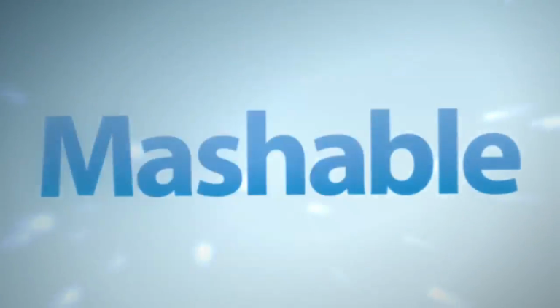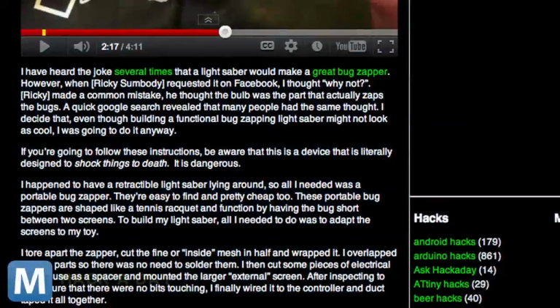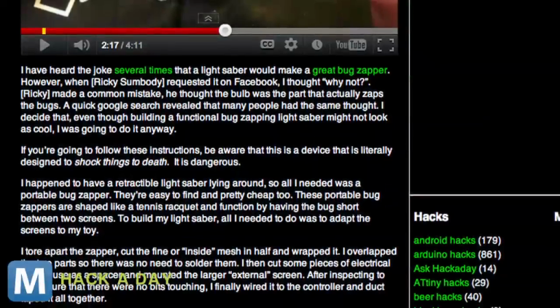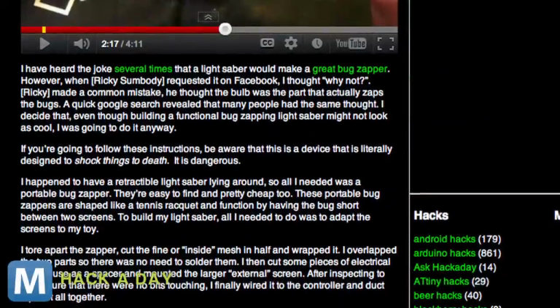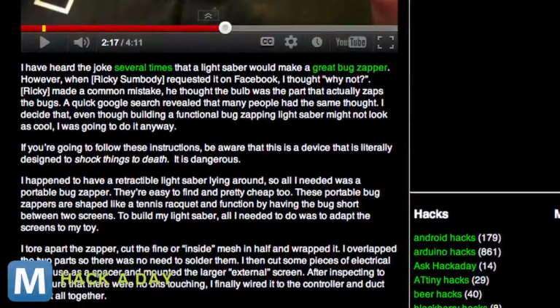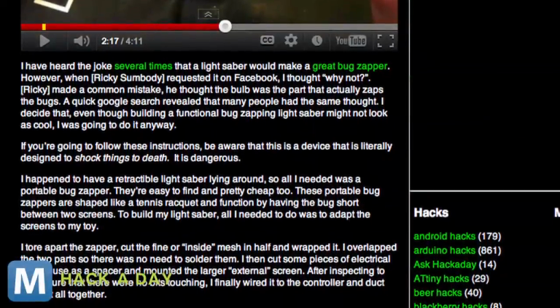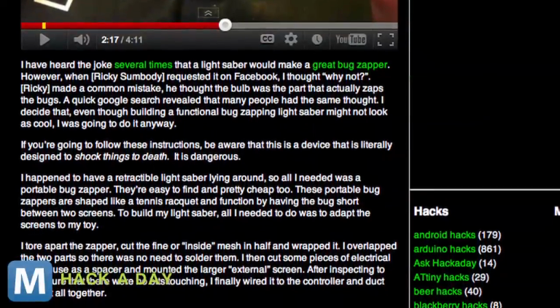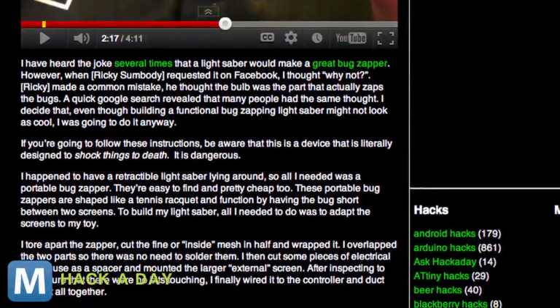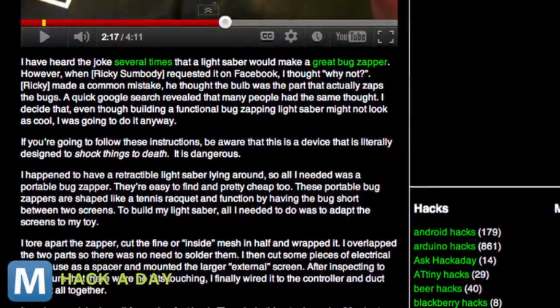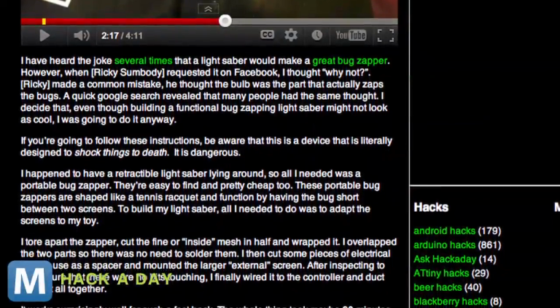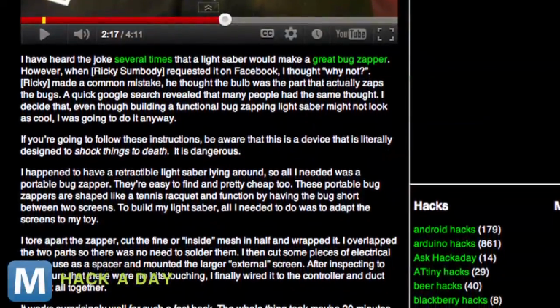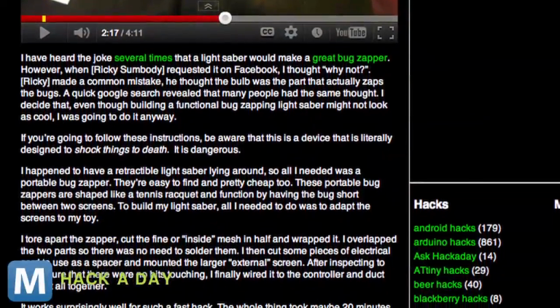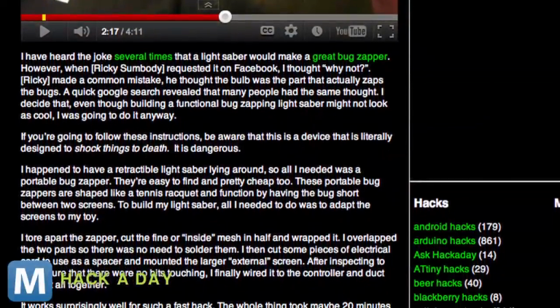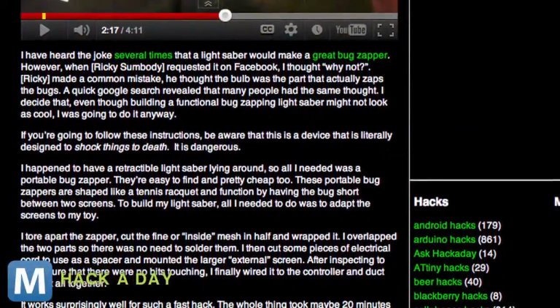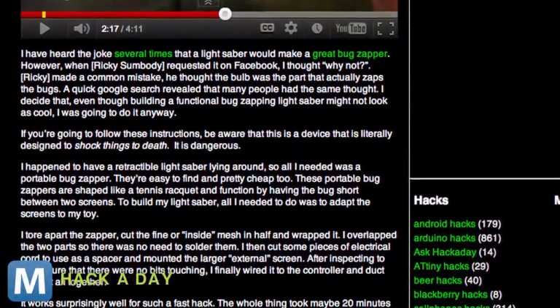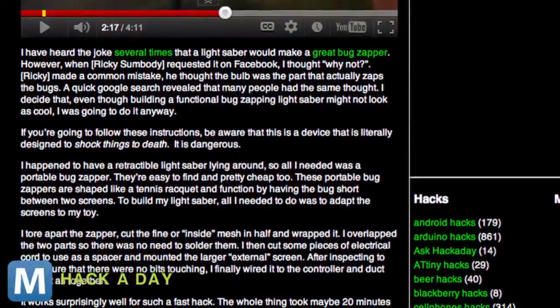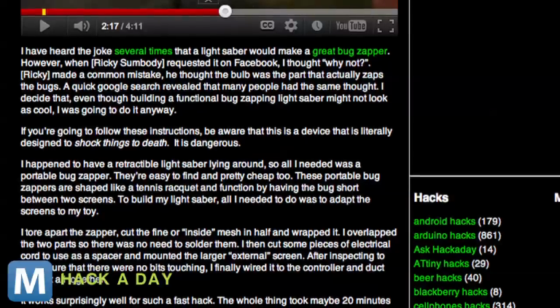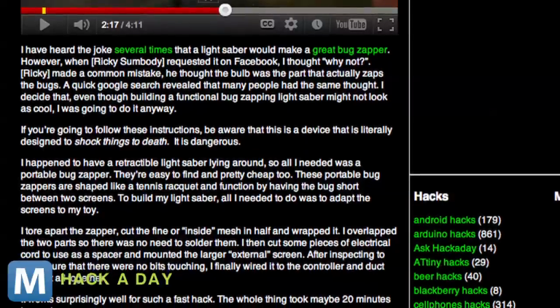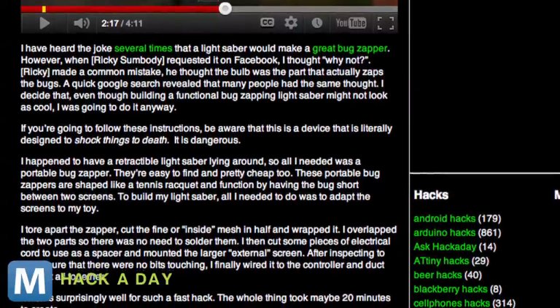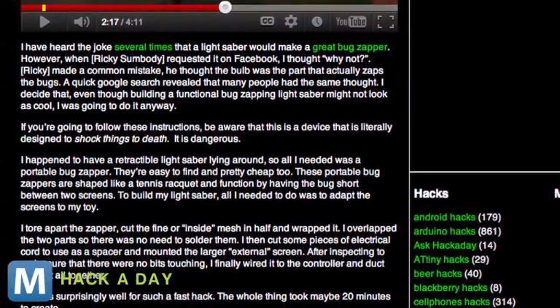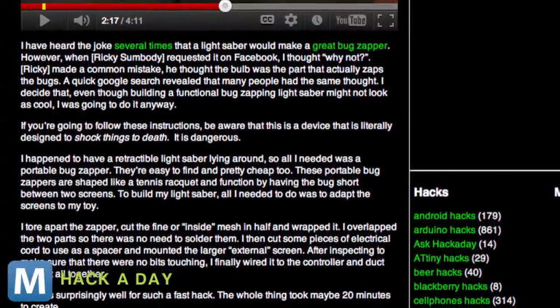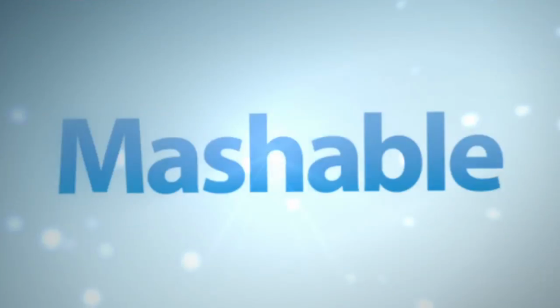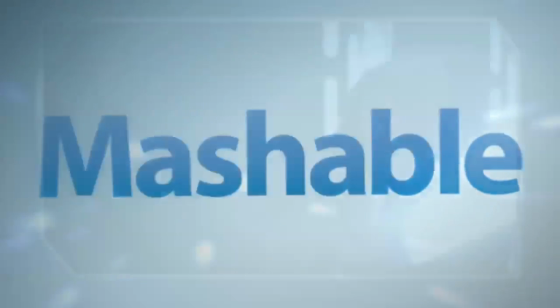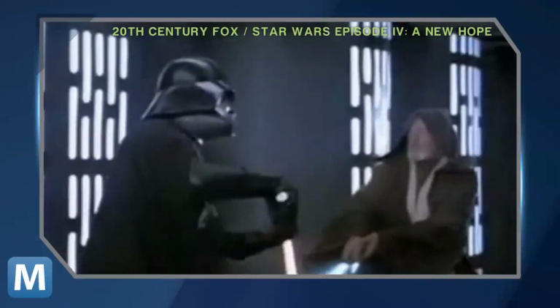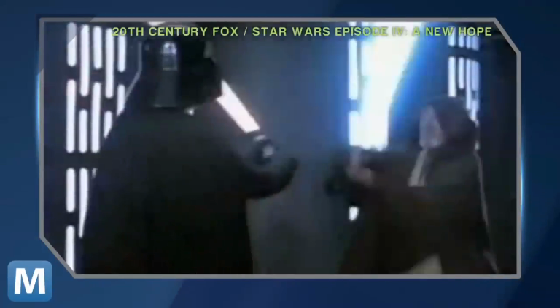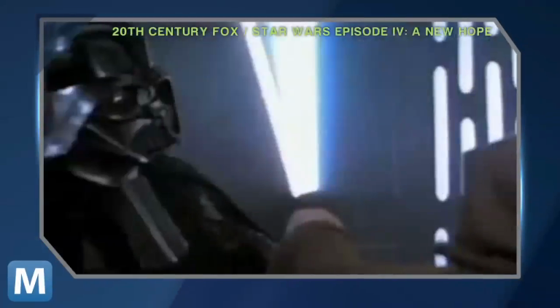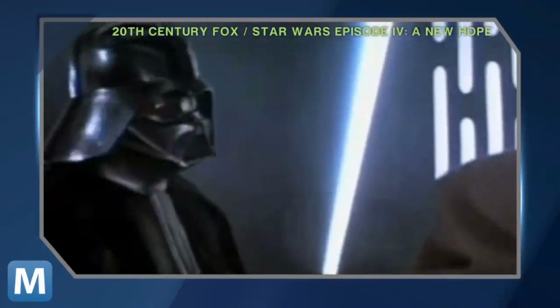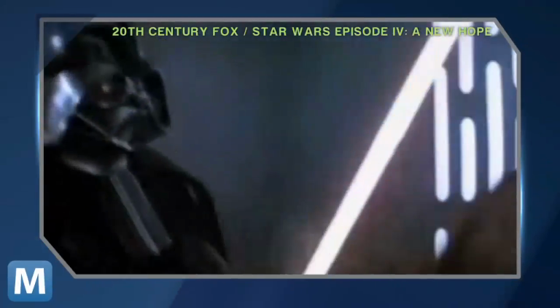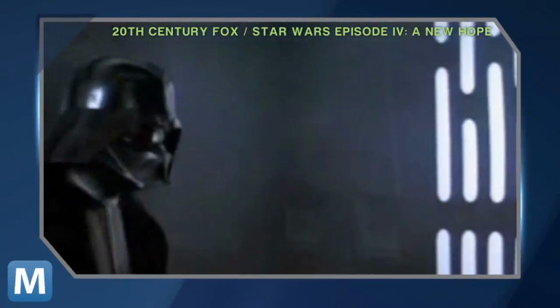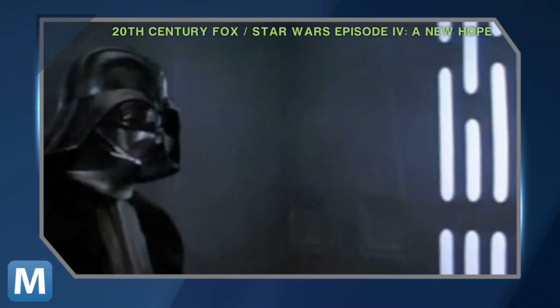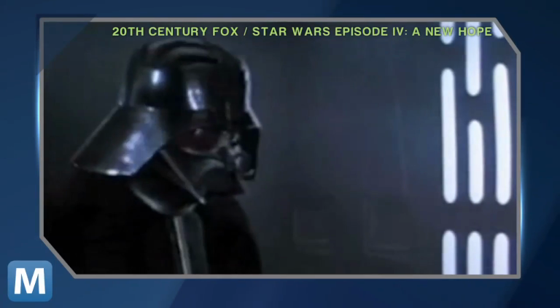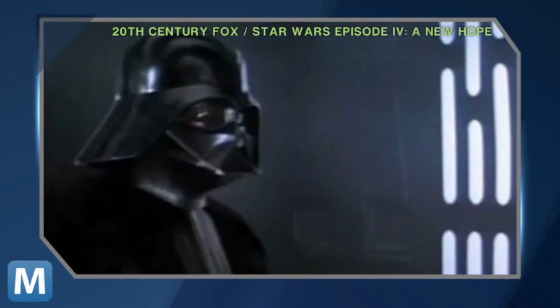Kraft says he might refine his bug saber in the future, starting with integrating the power unit into the handle itself, and adding a light and appropriate sounds to the sword. After all, you can't really call it a lightsaber unless it looks and sounds like one.